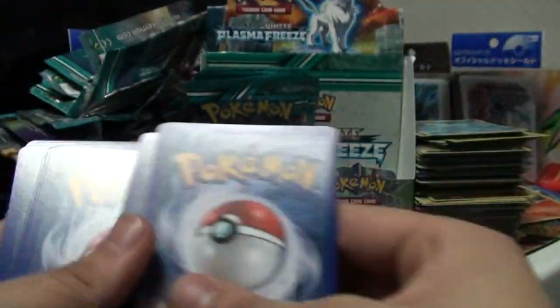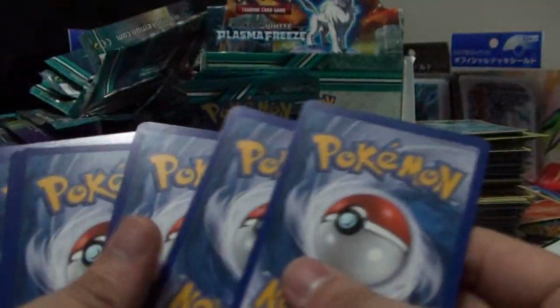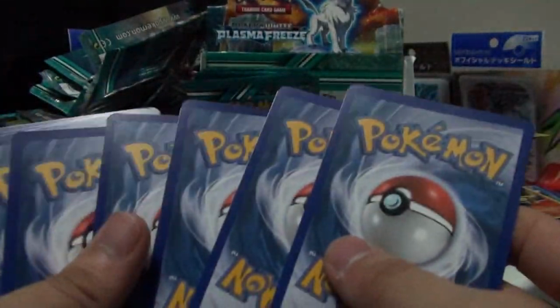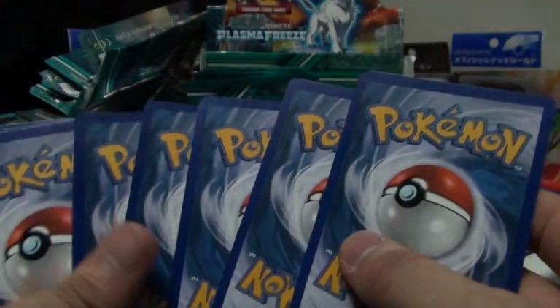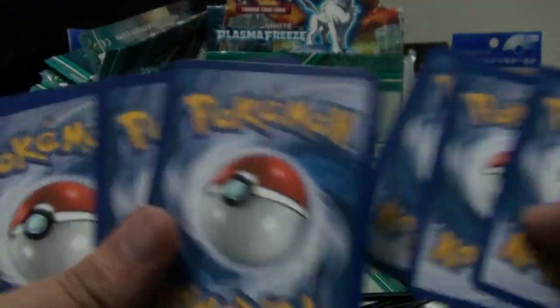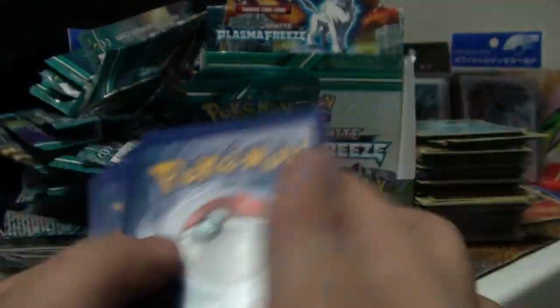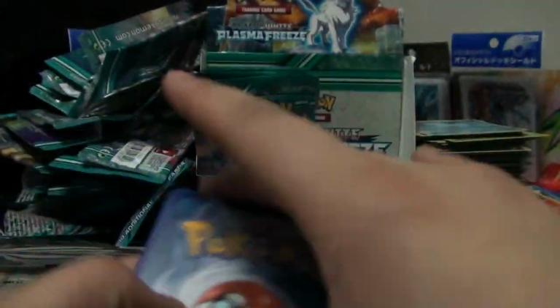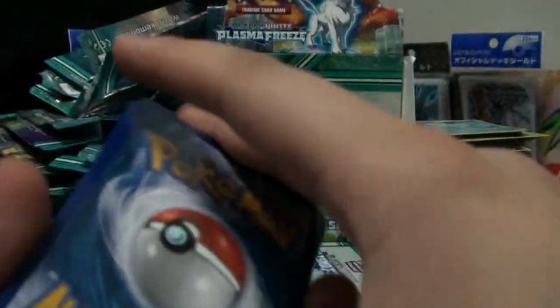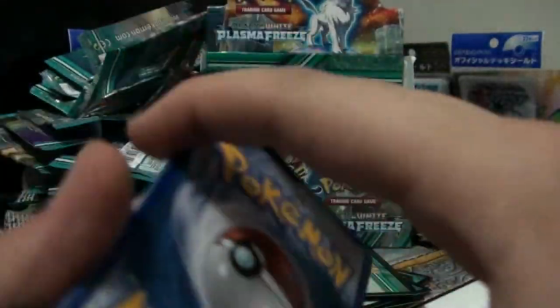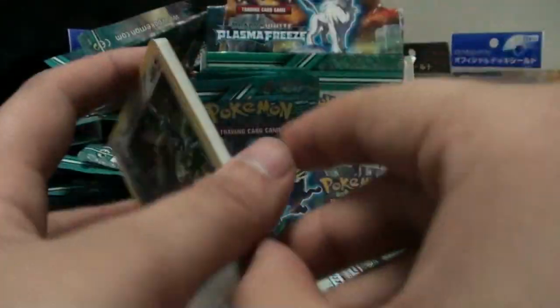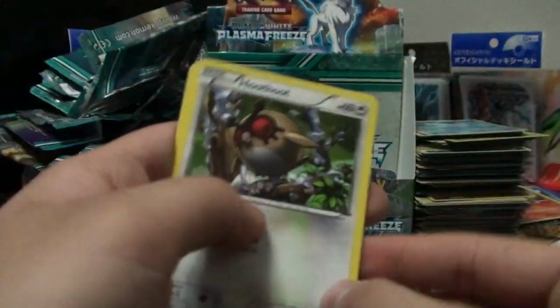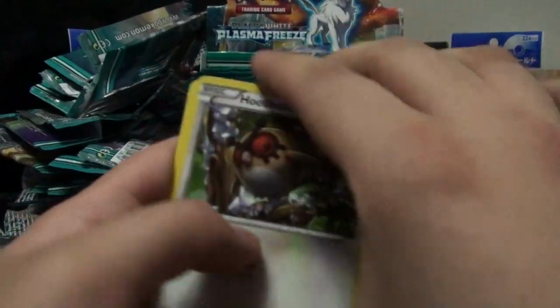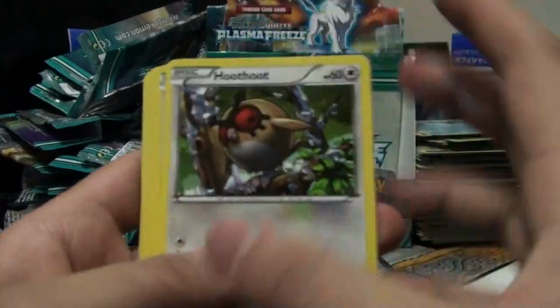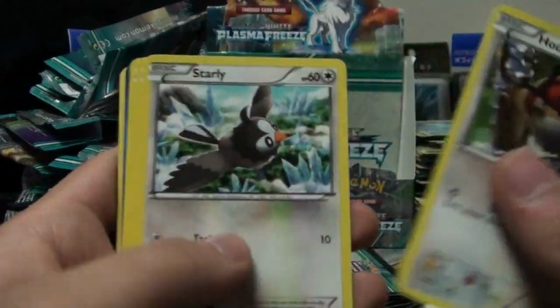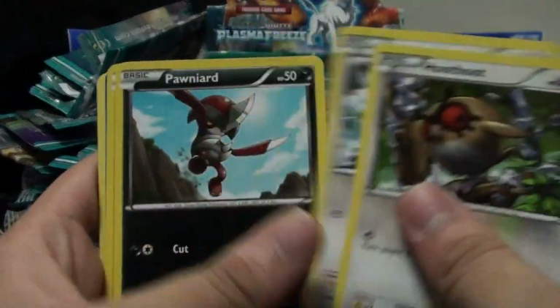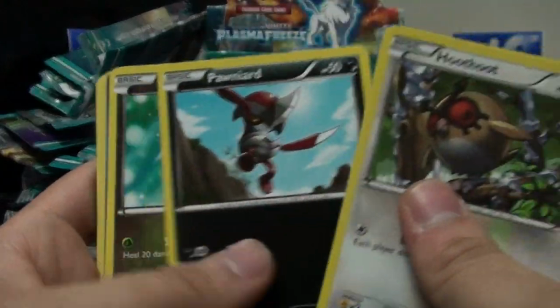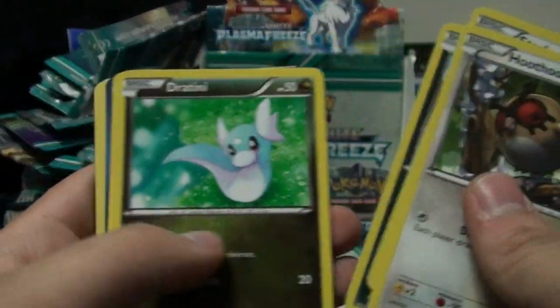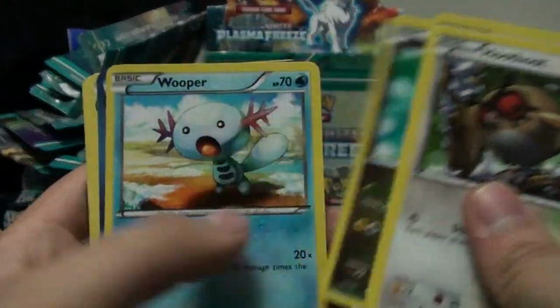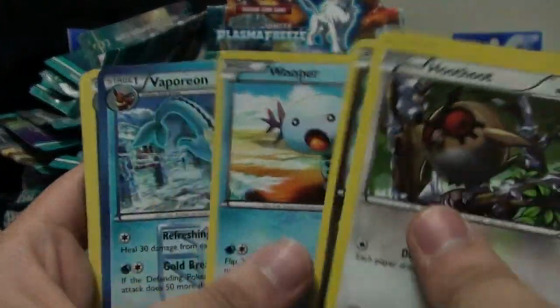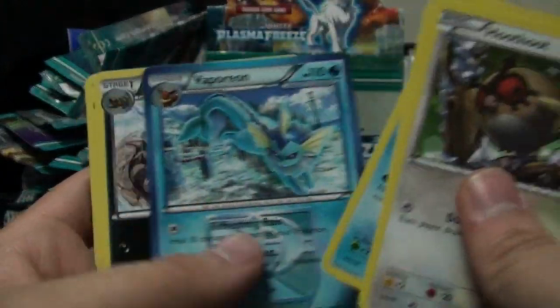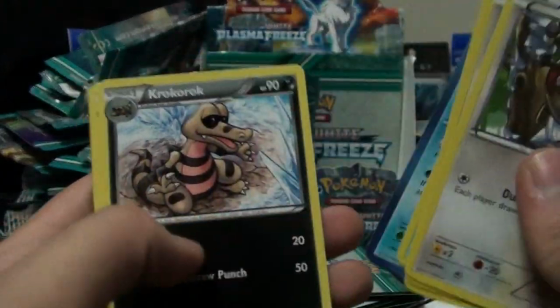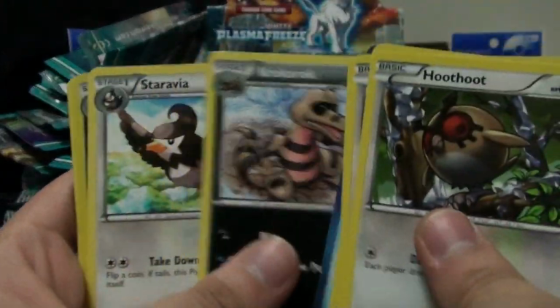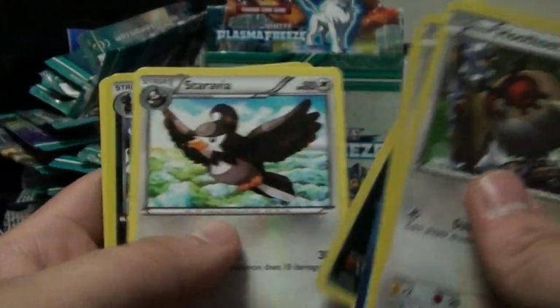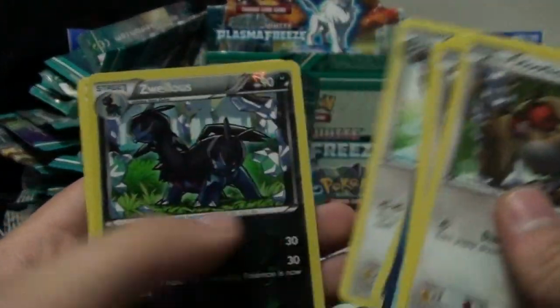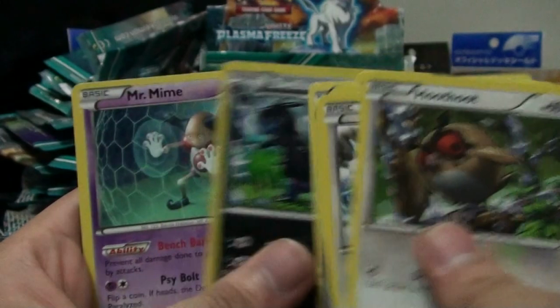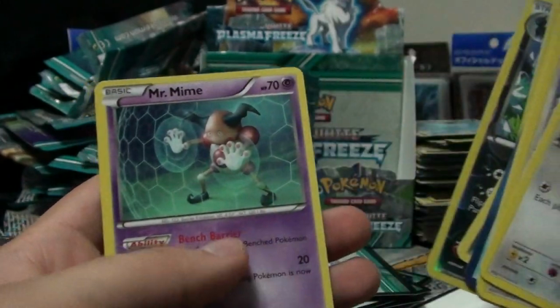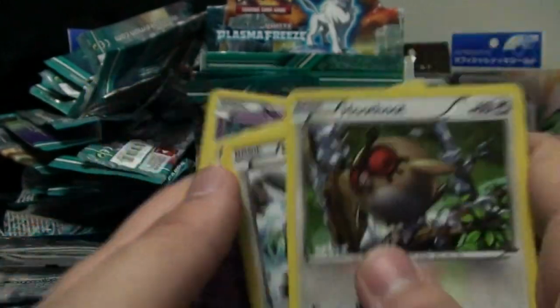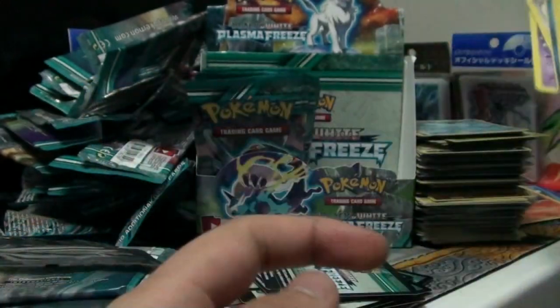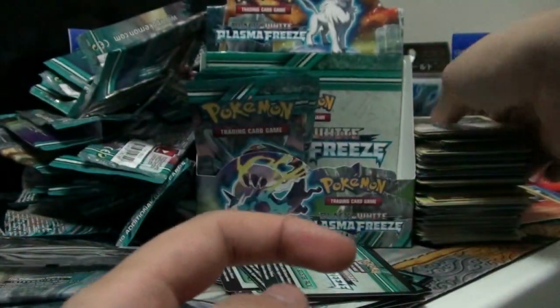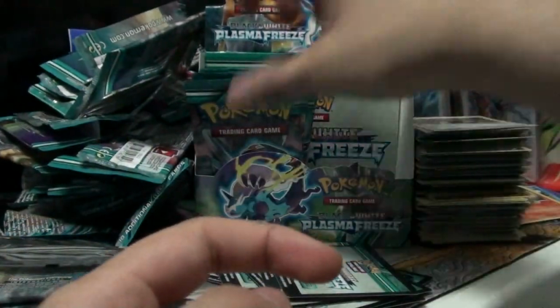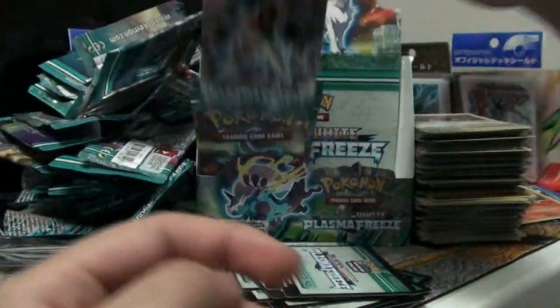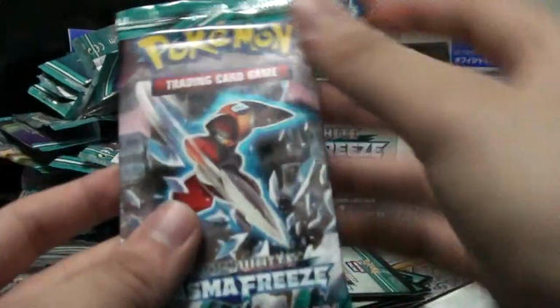Interesting - I think there are only two ACE SPECs in this set, so sweet! We just completed the ACE SPECs! Hoothoot, Starly, Phanpy, Dratini, Wooper, Vaporeon, Krokorok, Staravia, Zweilous, Mr. Mime - and we just got a double of a rare. Chances of getting a golden card - I think it's highly, highly unlikely.